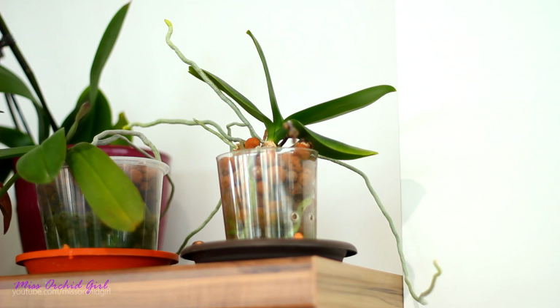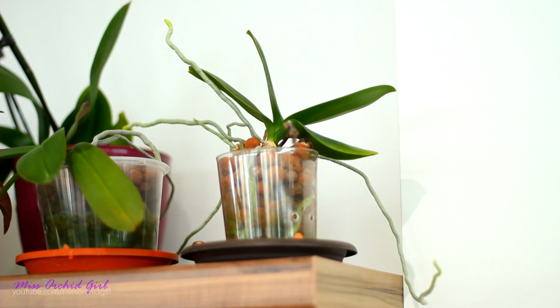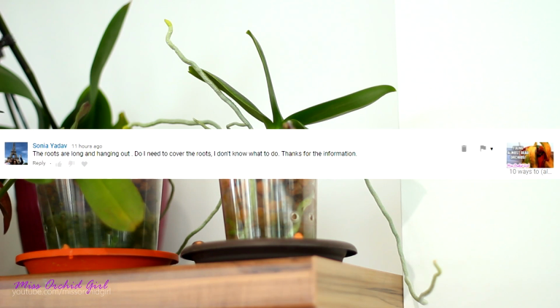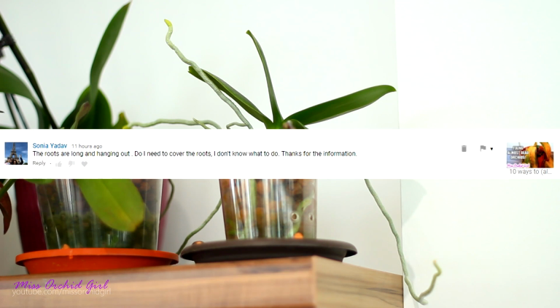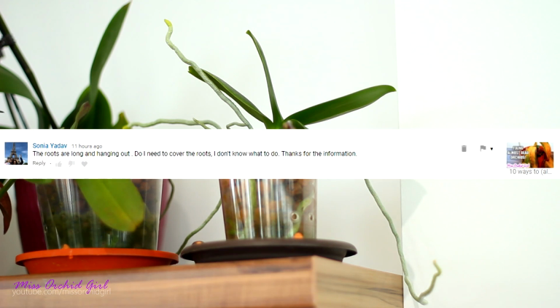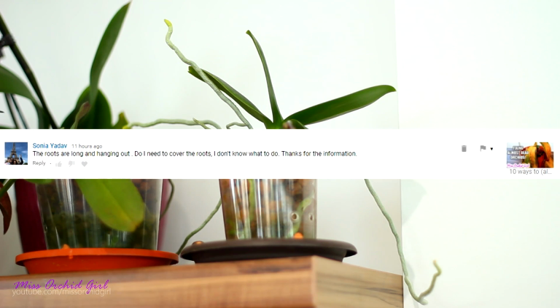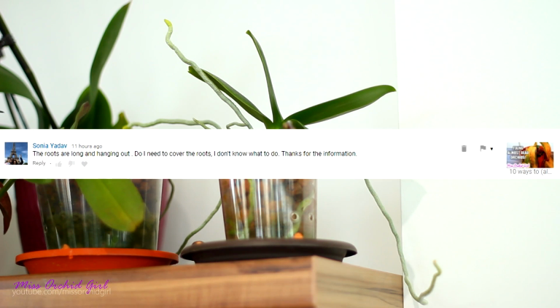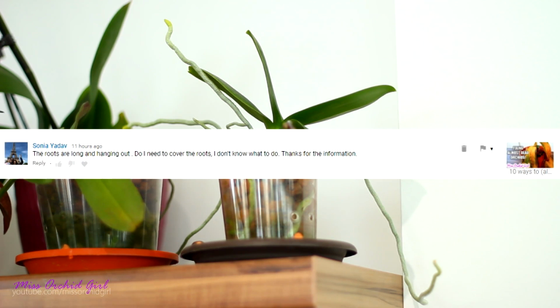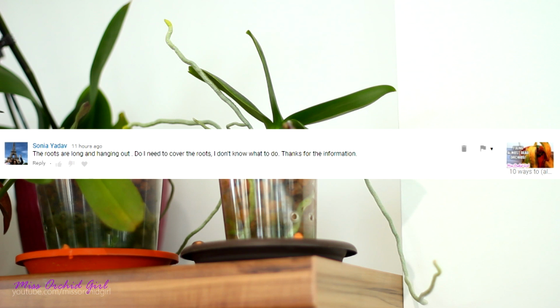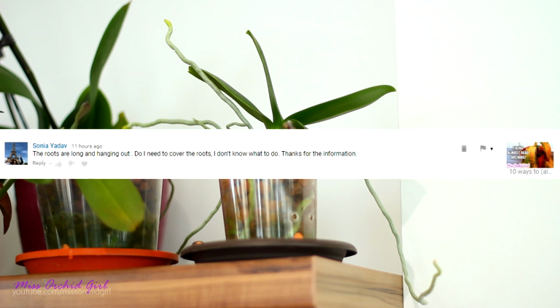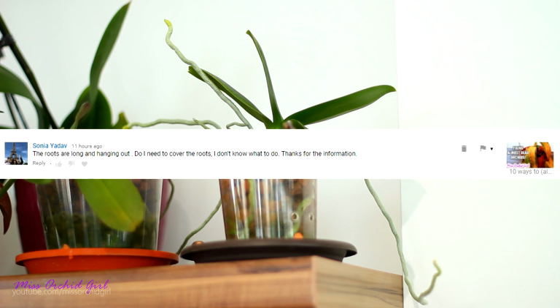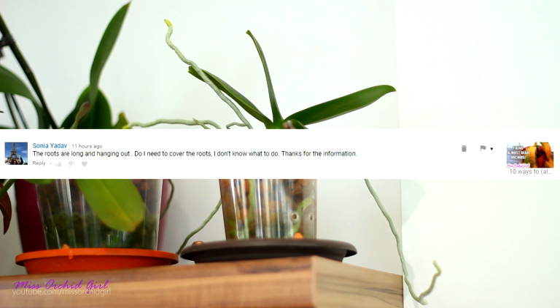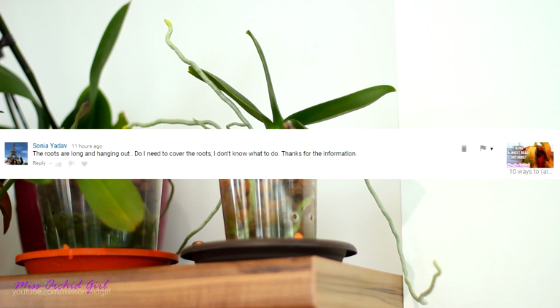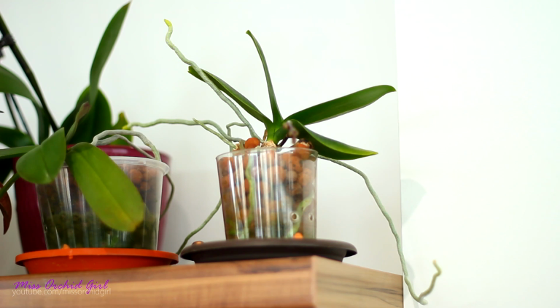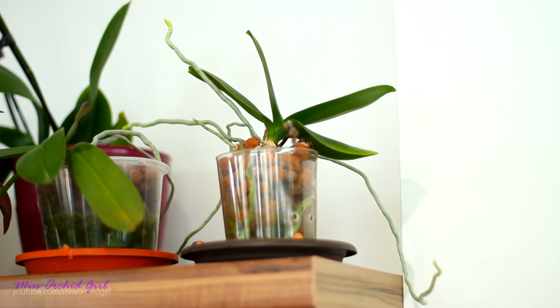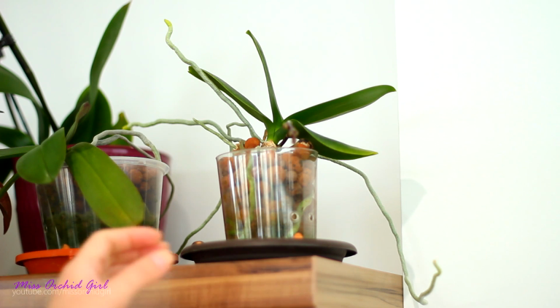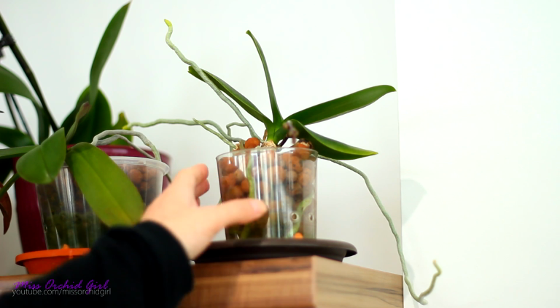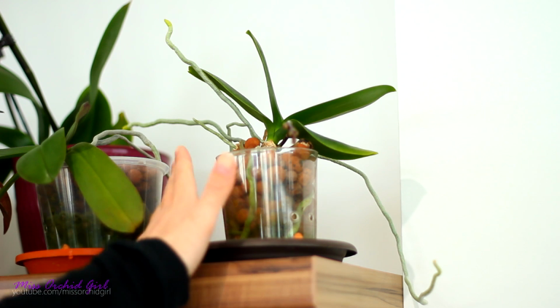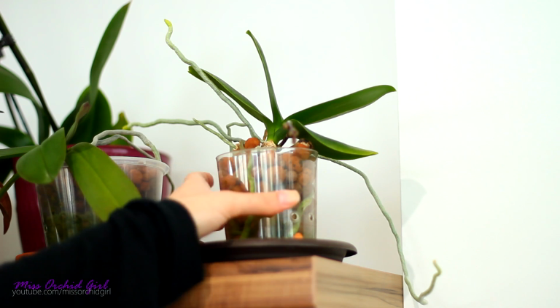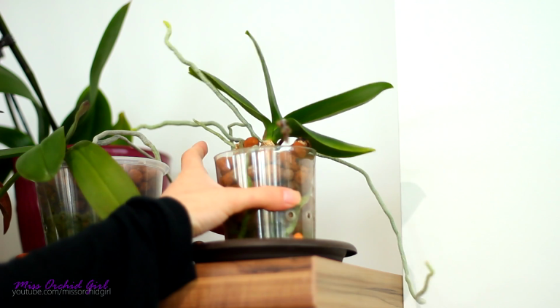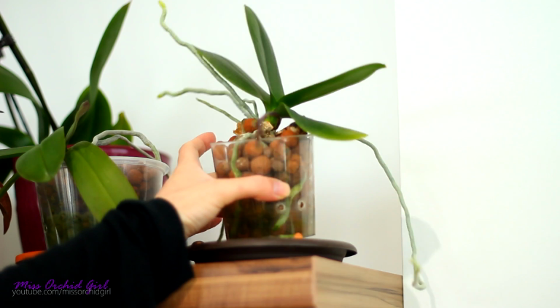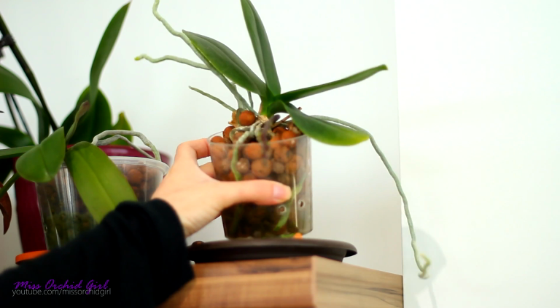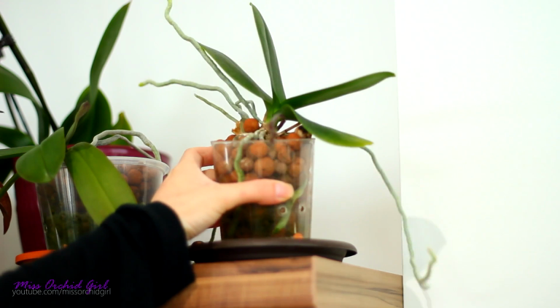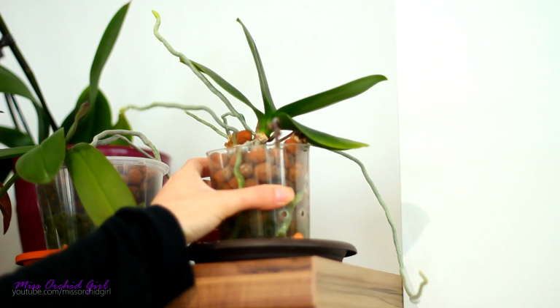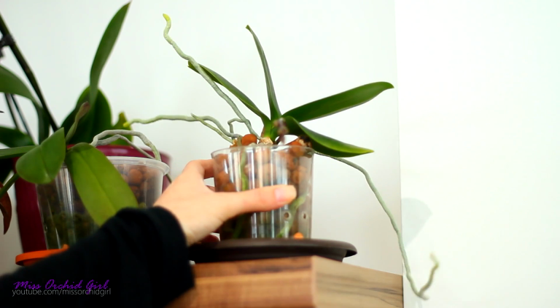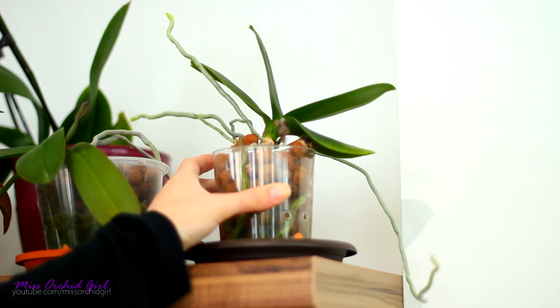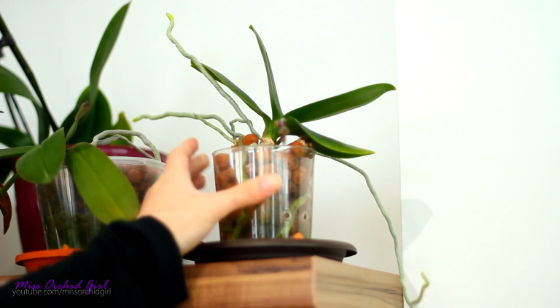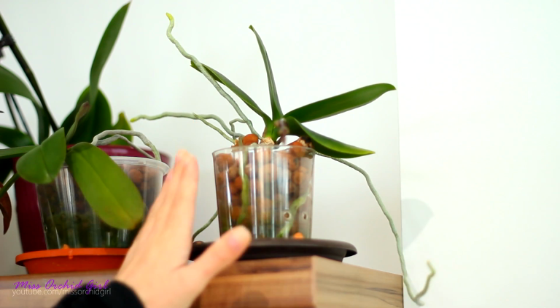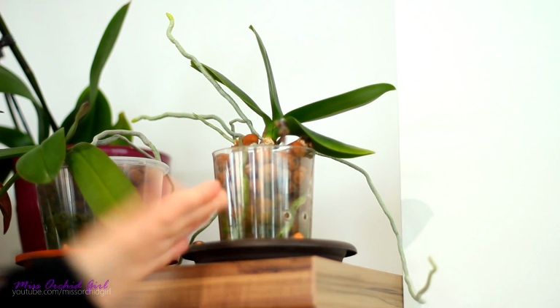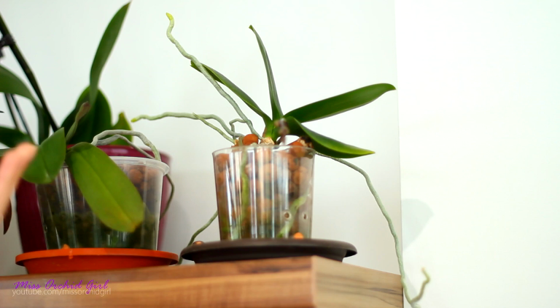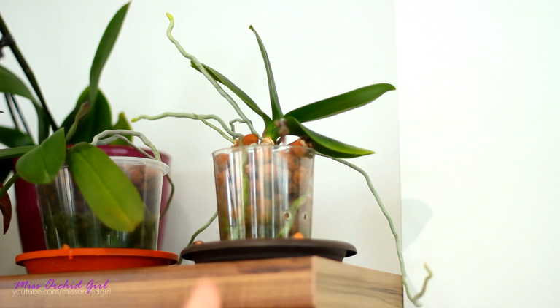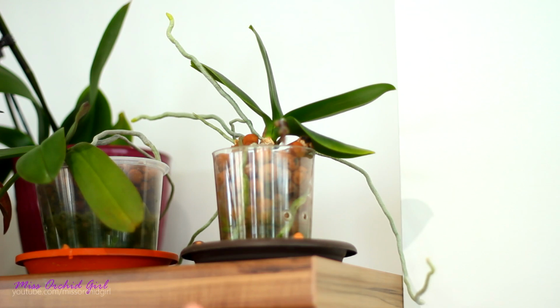Sonia is saying that the roots on her orchid are long and they're hanging out and if she needs to cover these roots in any way. No, you absolutely don't need to do anything, especially Phalaenopsis, but most epiphytic orchids will create what we call aerial roots.